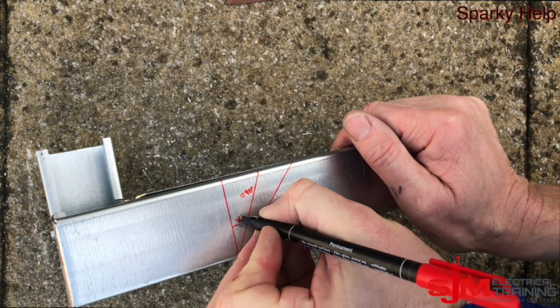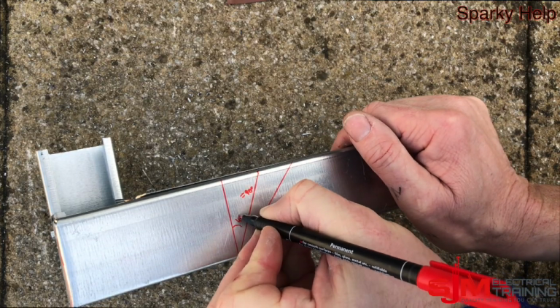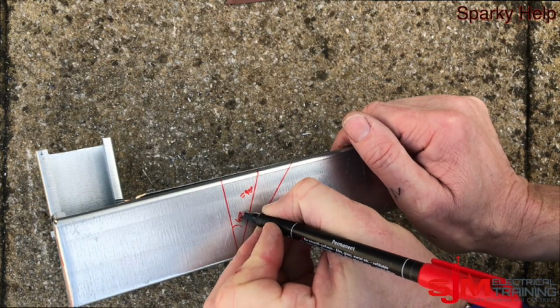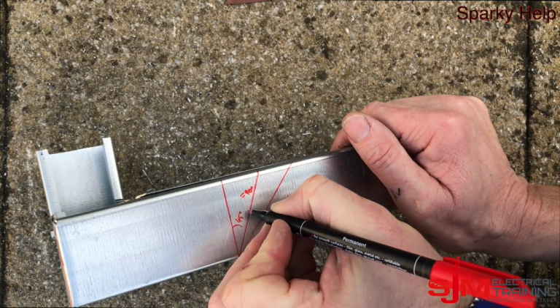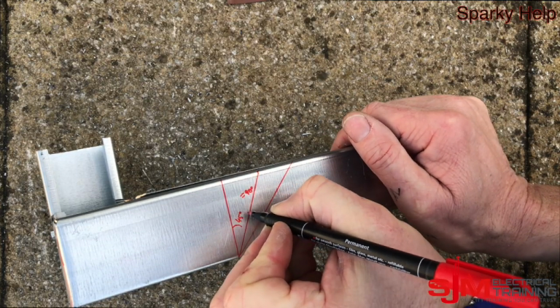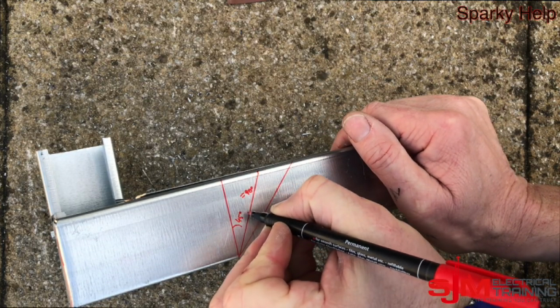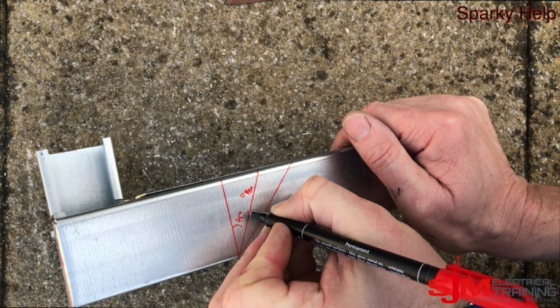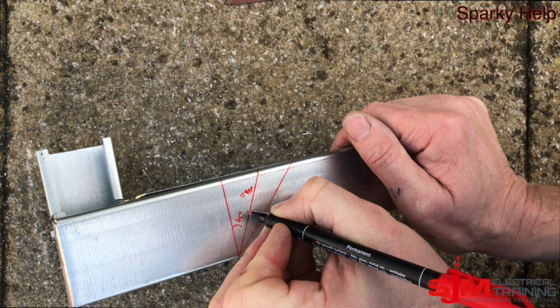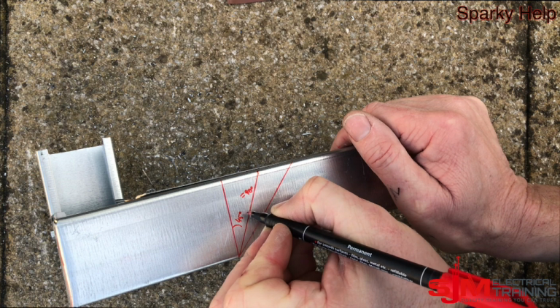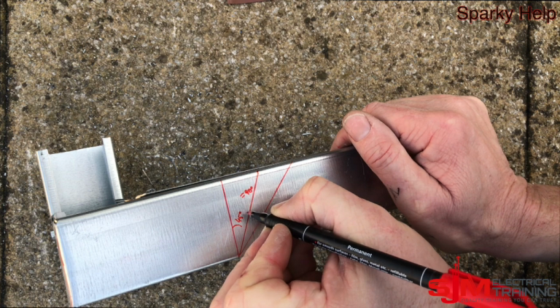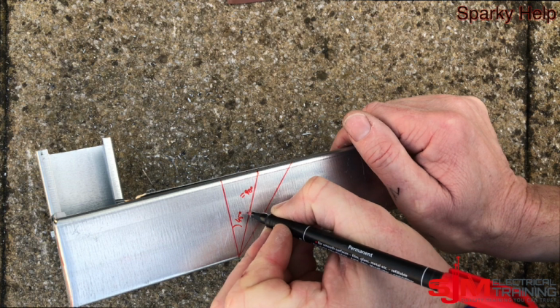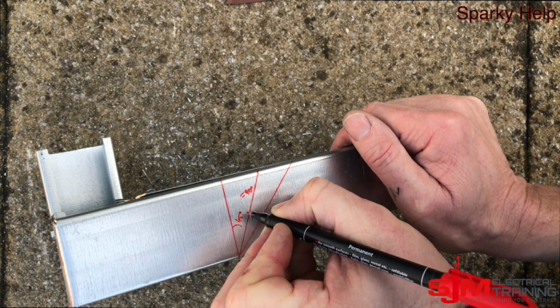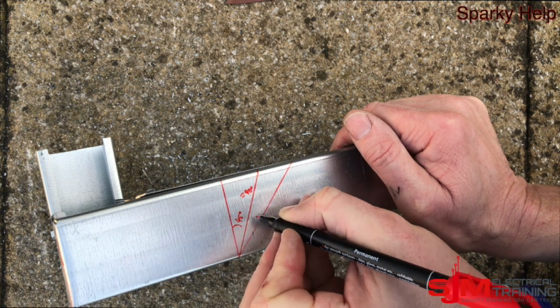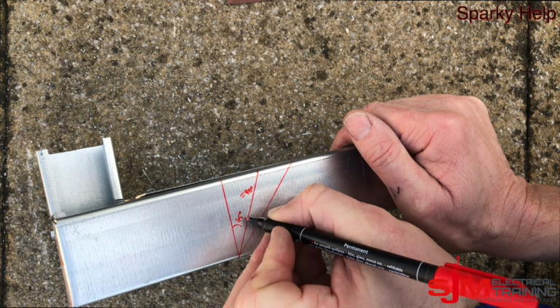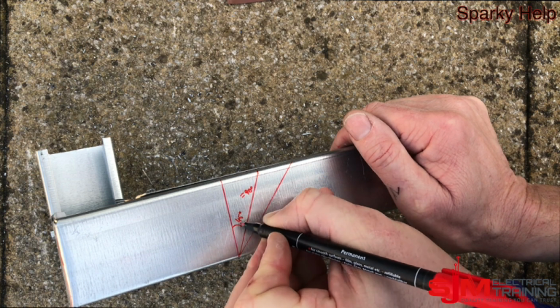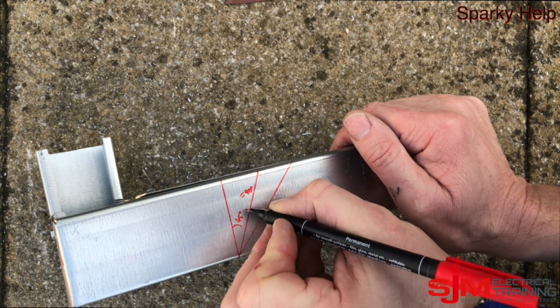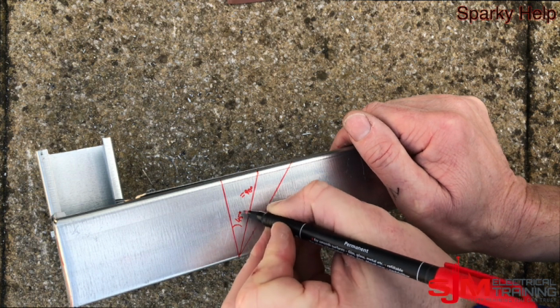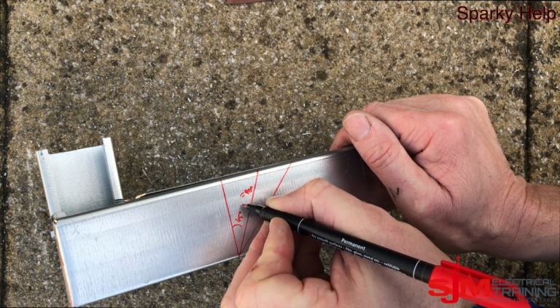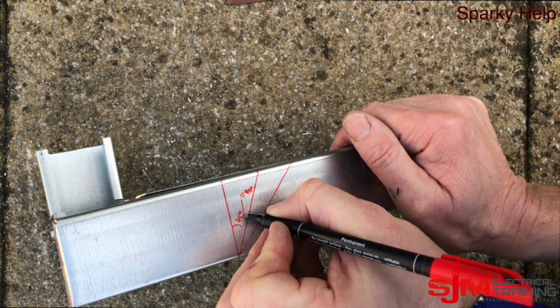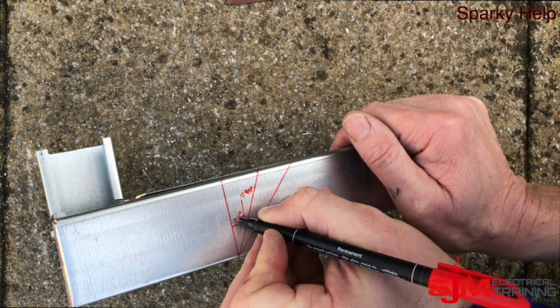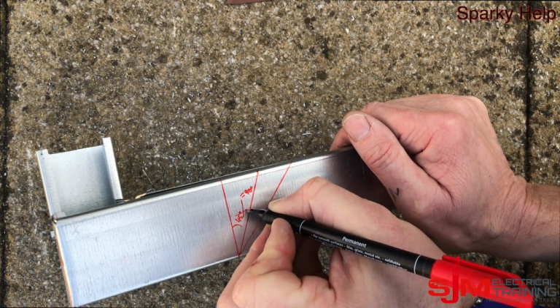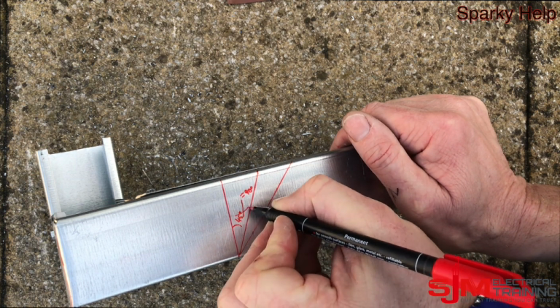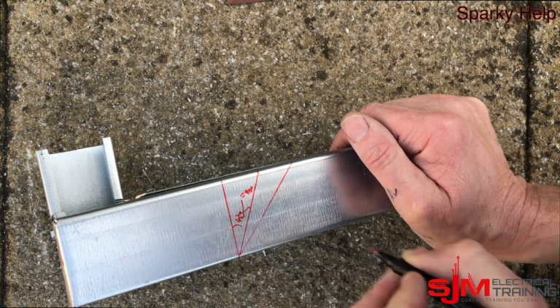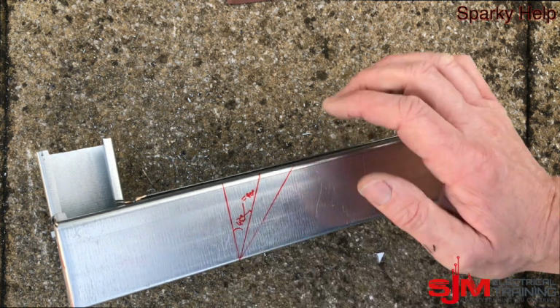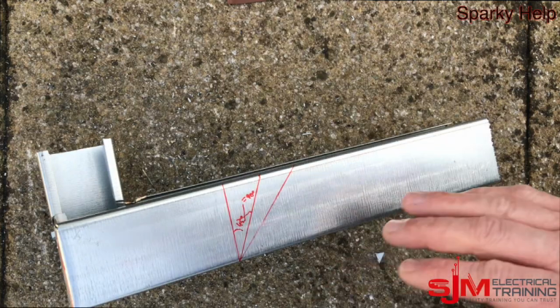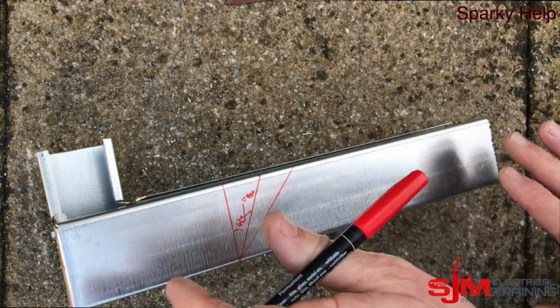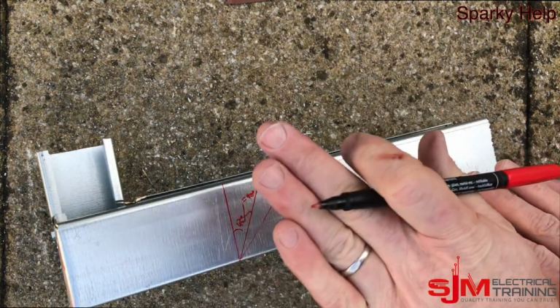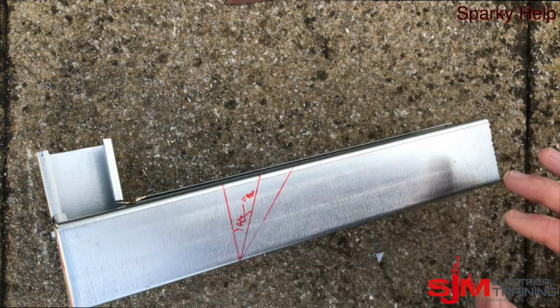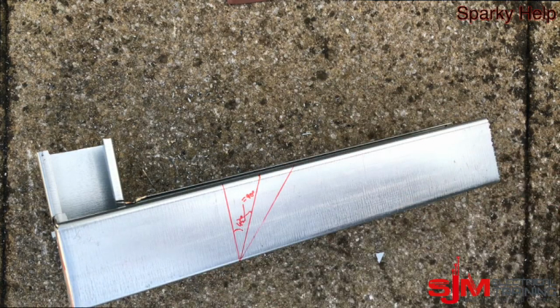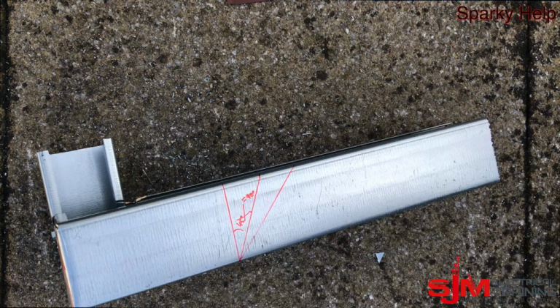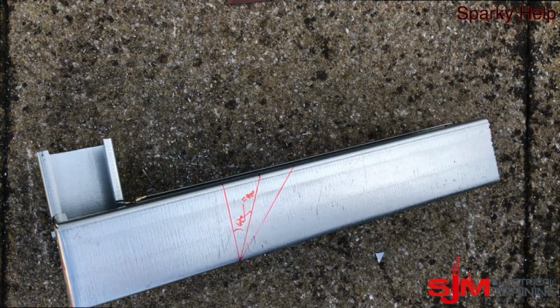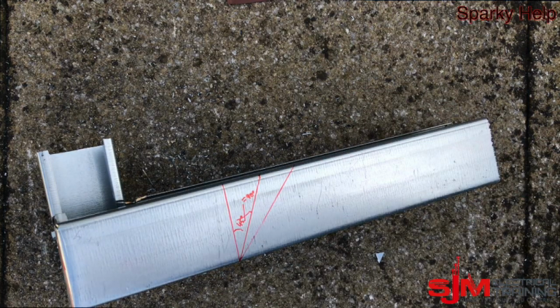If we do that, it ends up being over 45, which is not the end of the world for this type of bend we are trying to do, but it just makes the bend quite tight if we are trying to do a 45. So how do we do that?